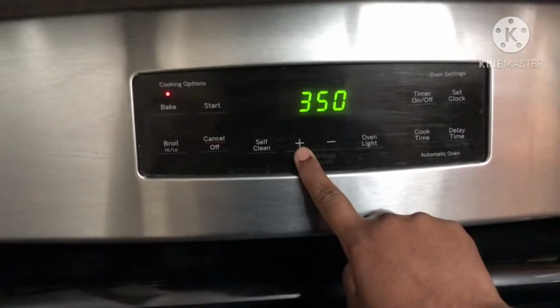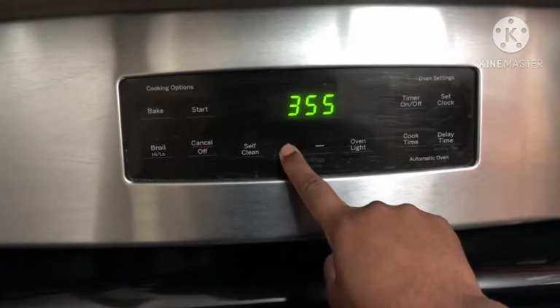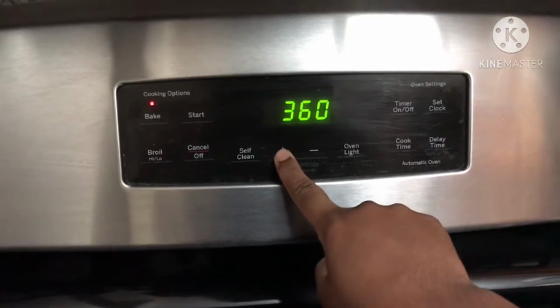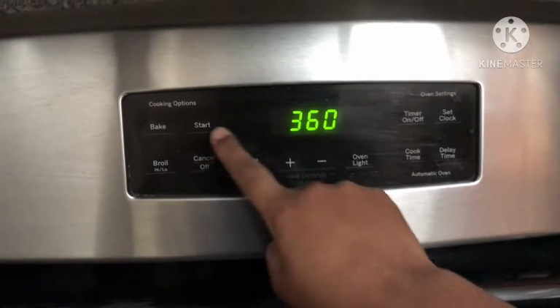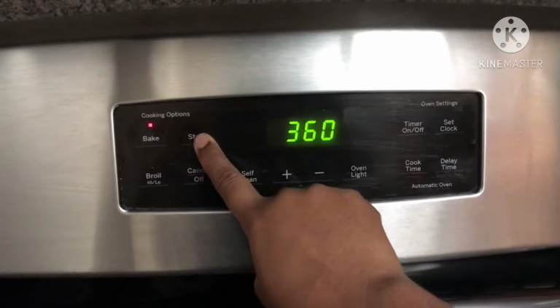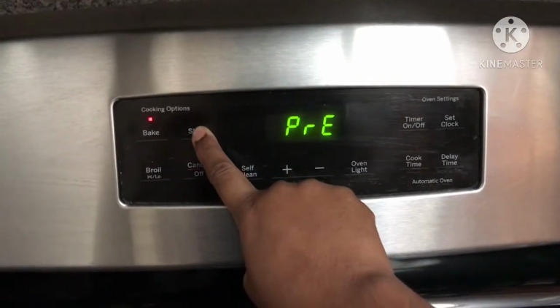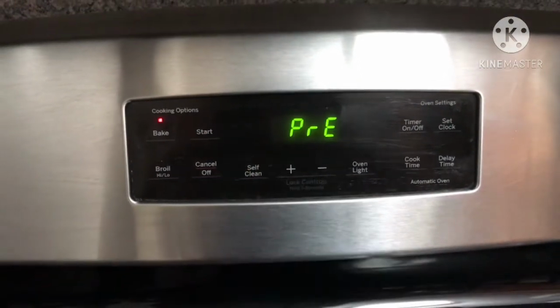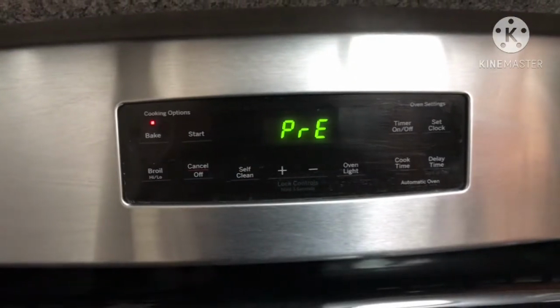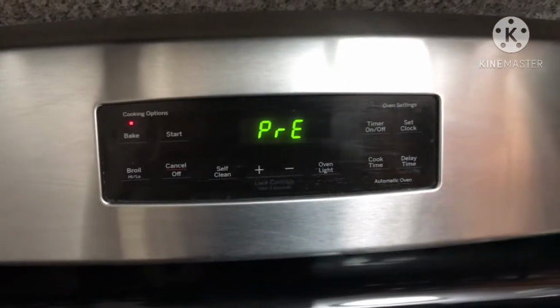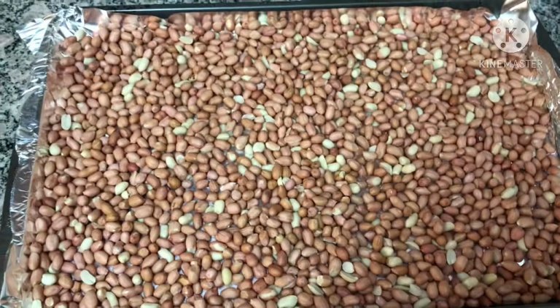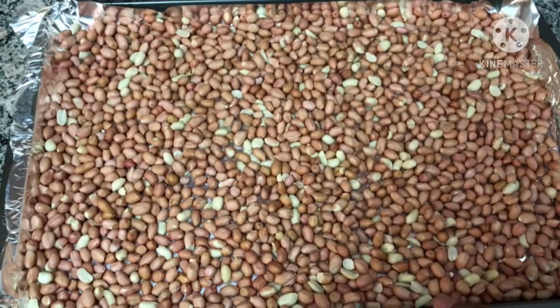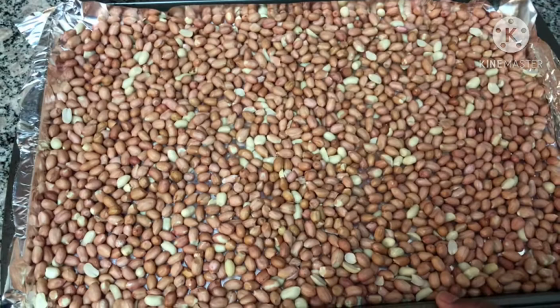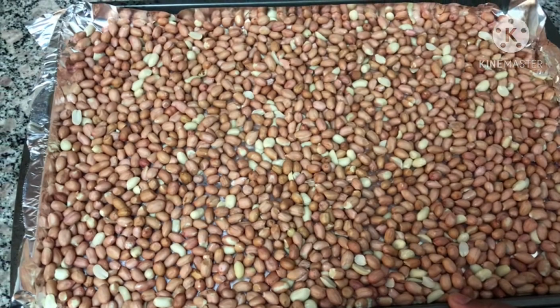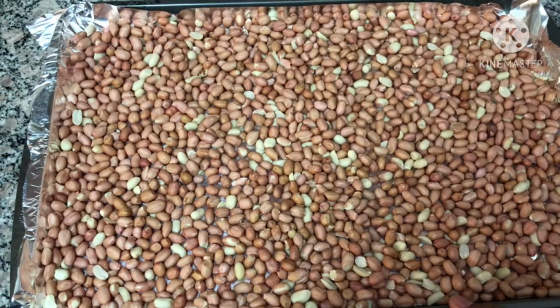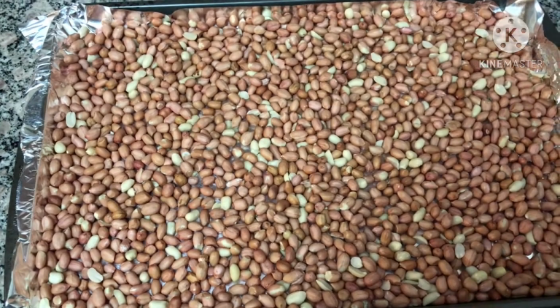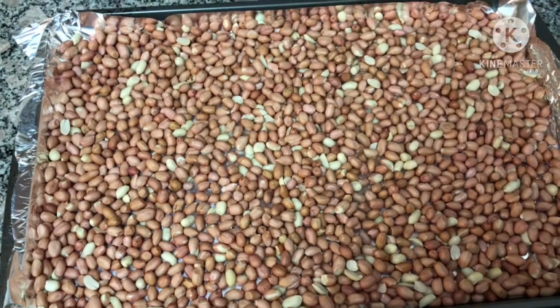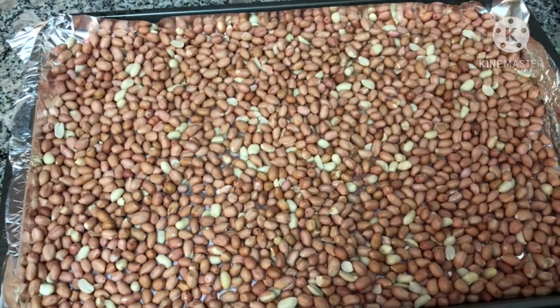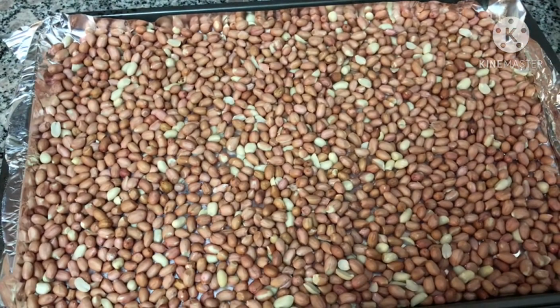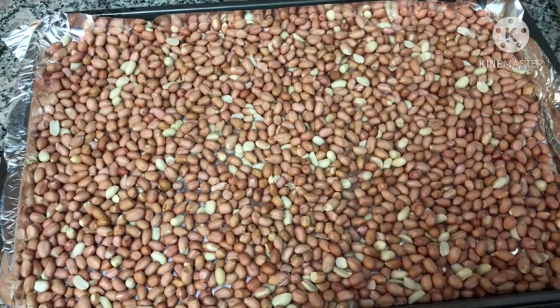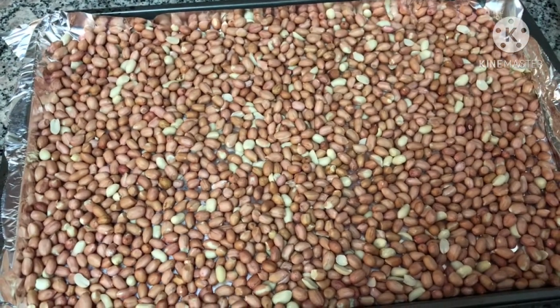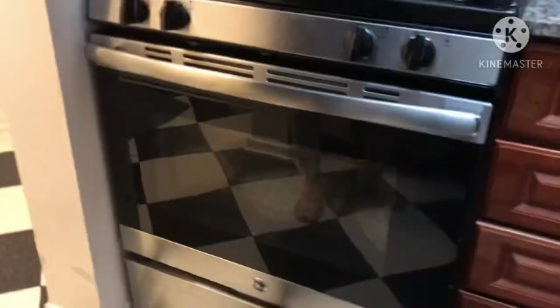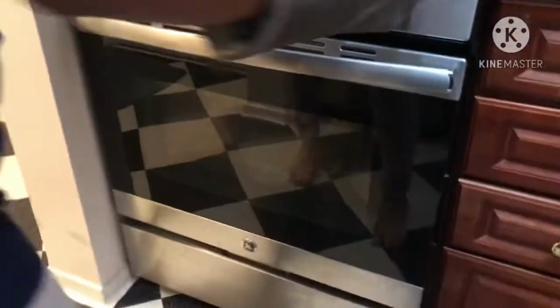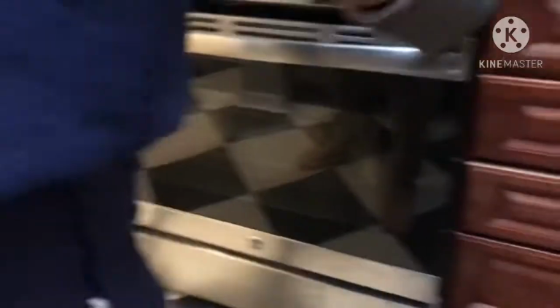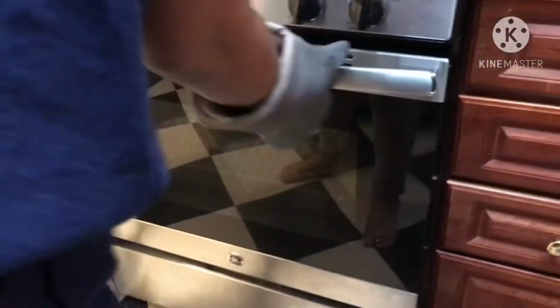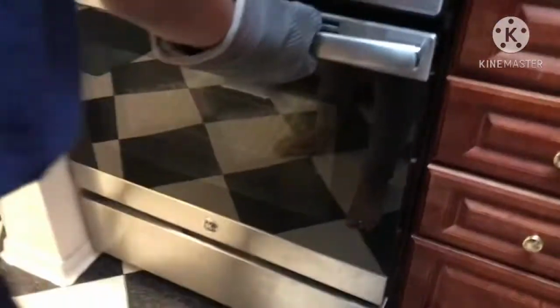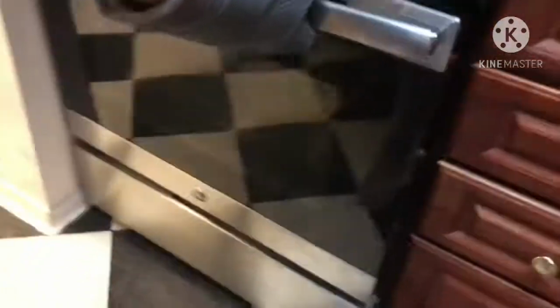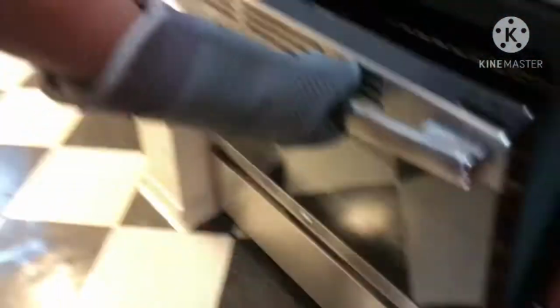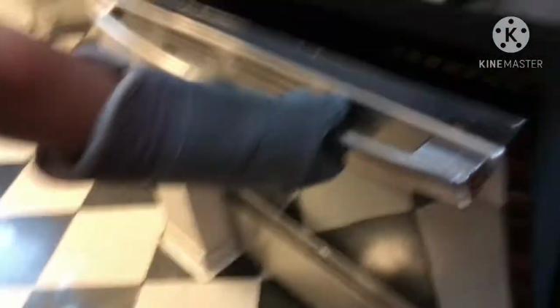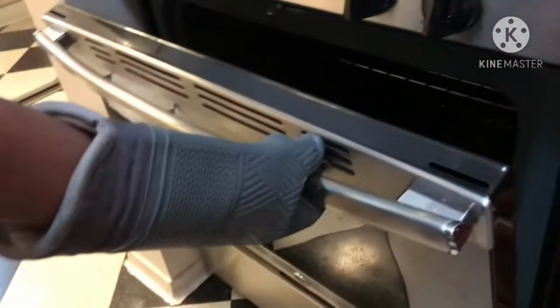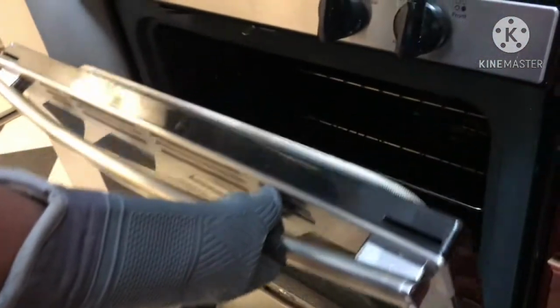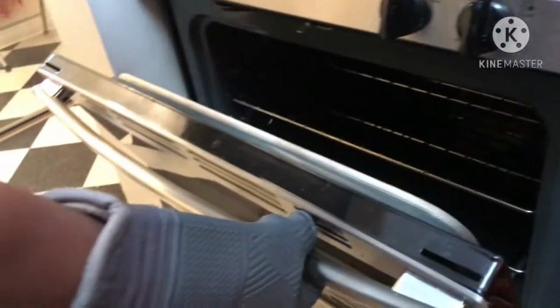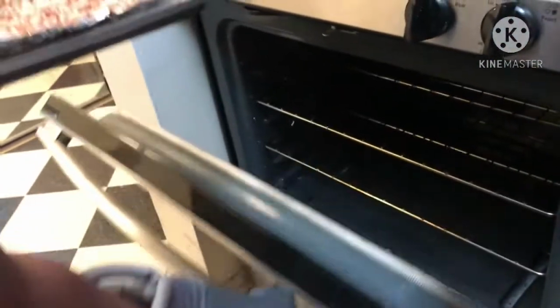I am going to preheat the oven. I will put the oven to preheat on 360 degrees. I will spread it on the tray.